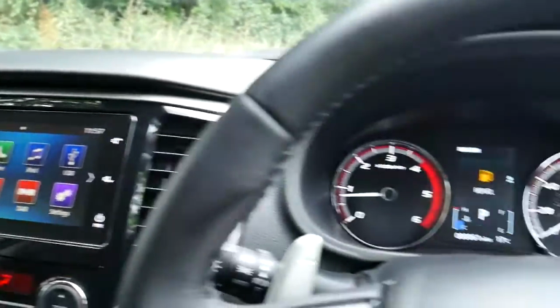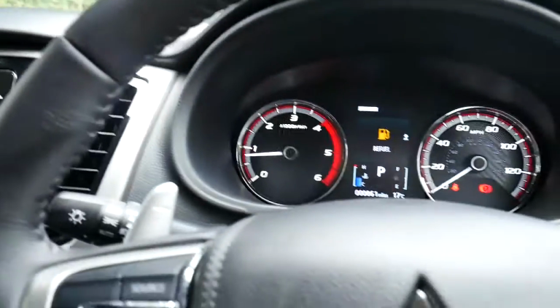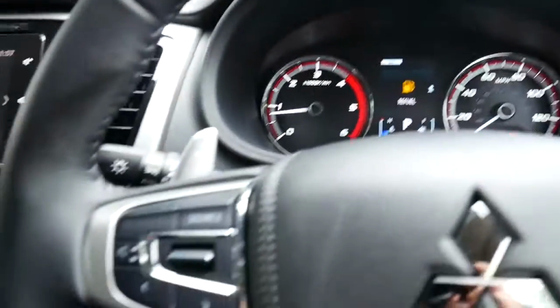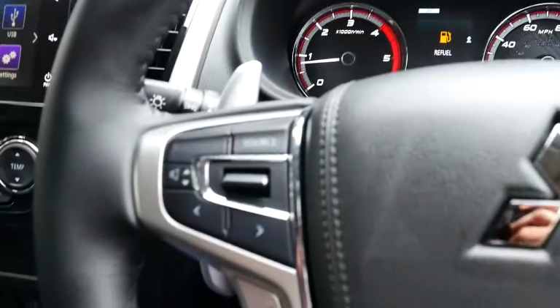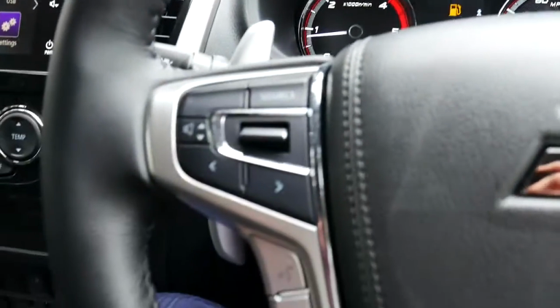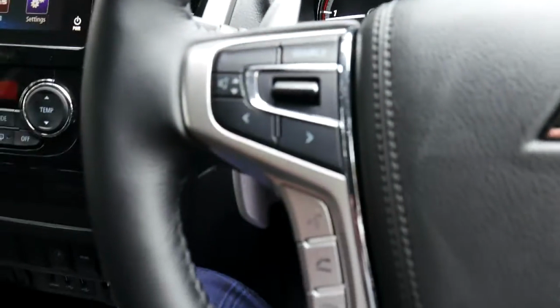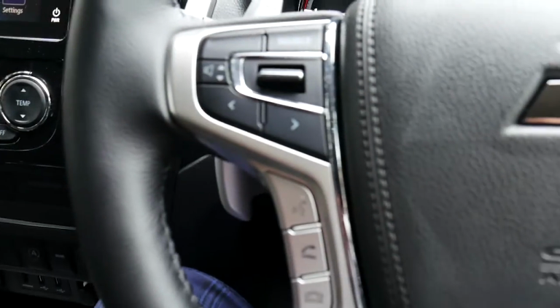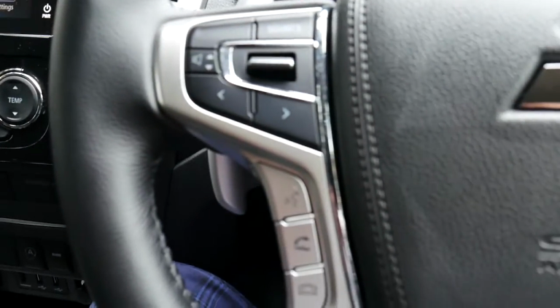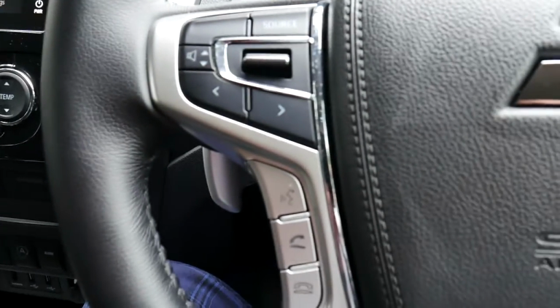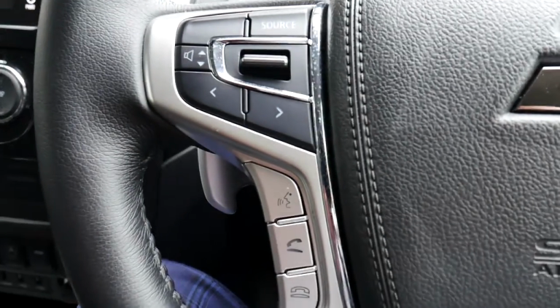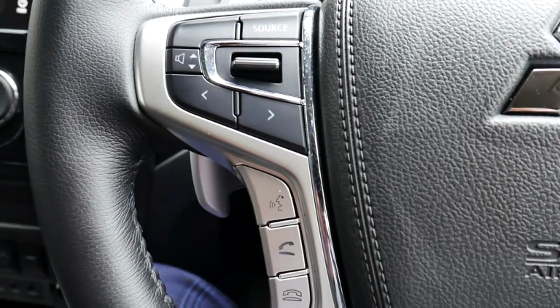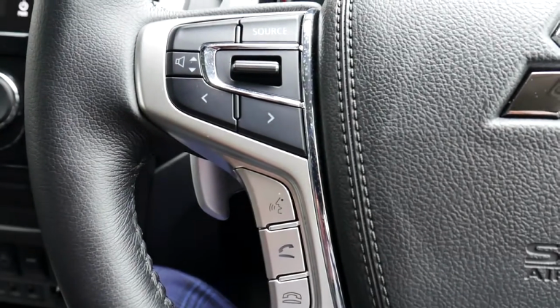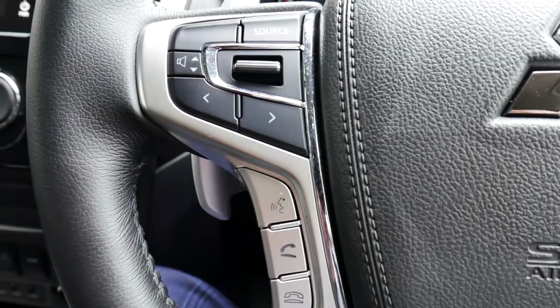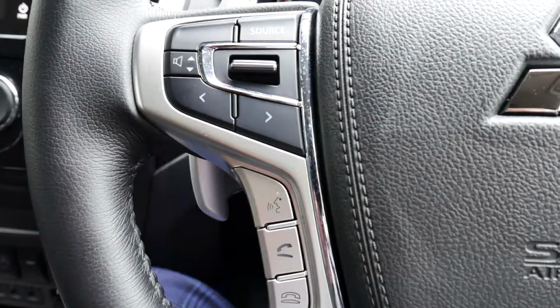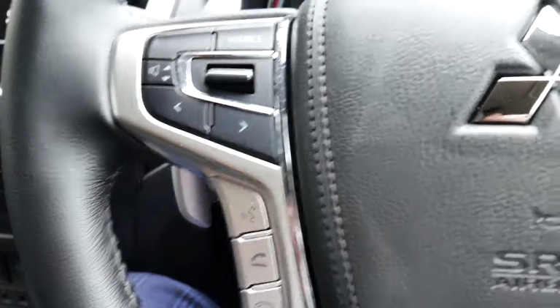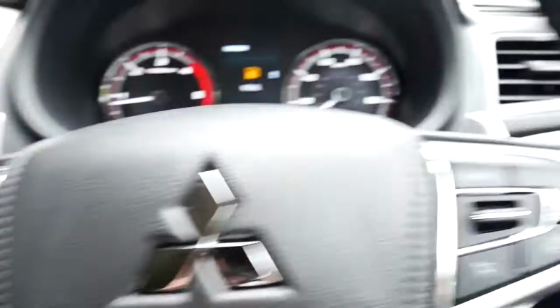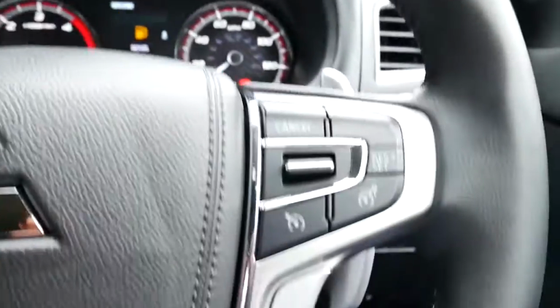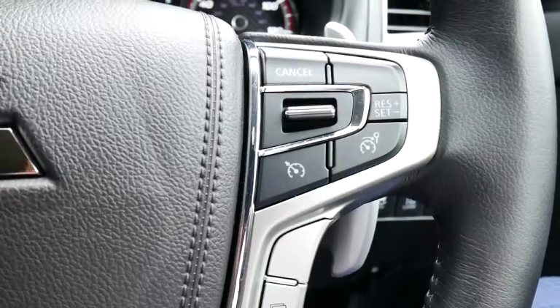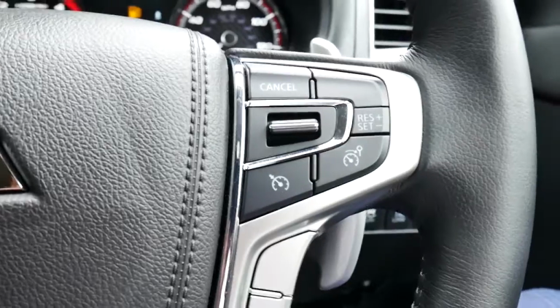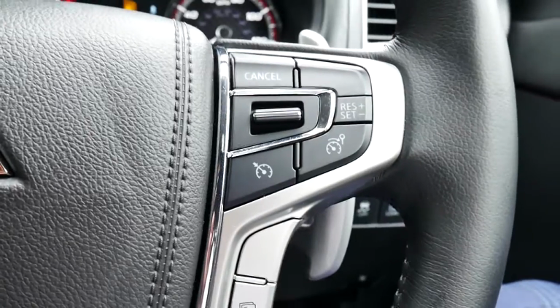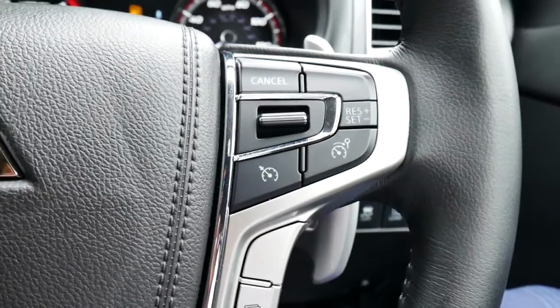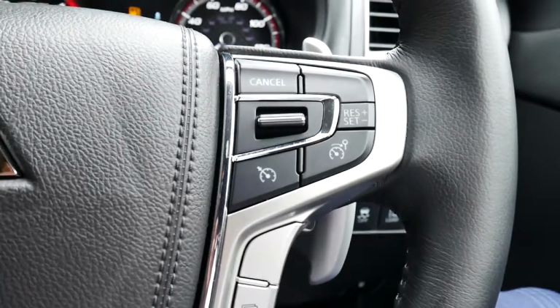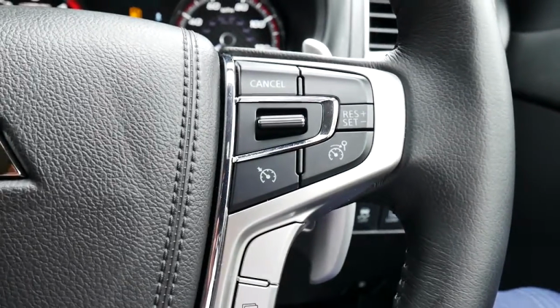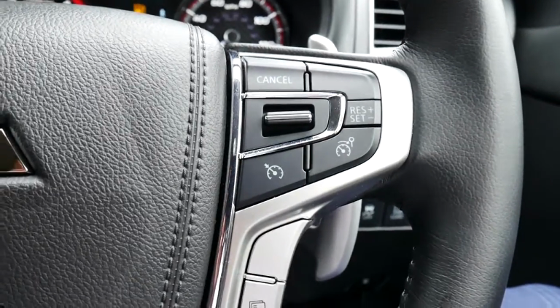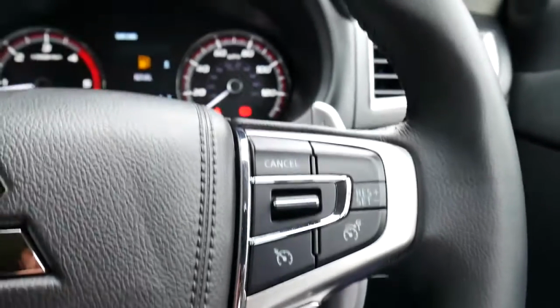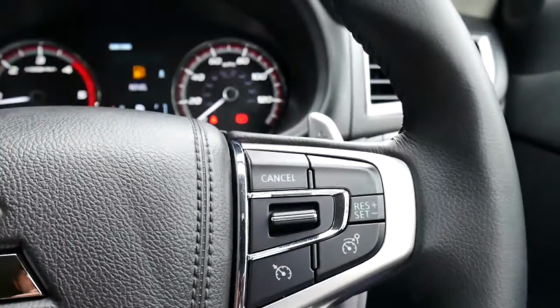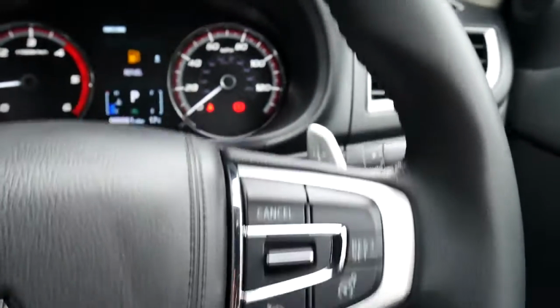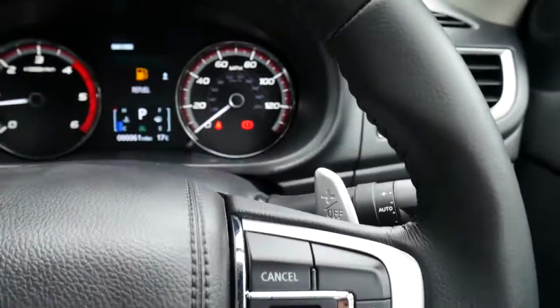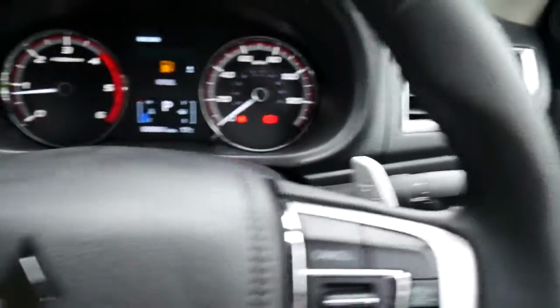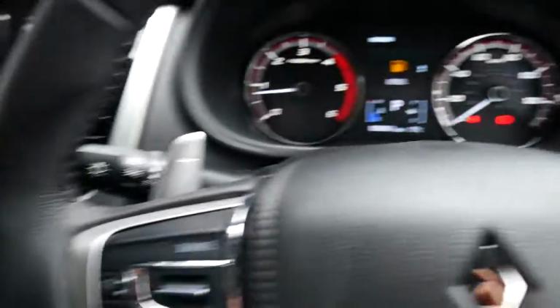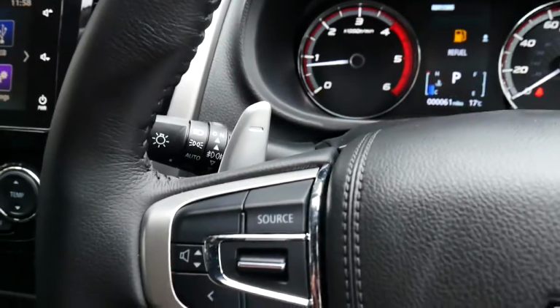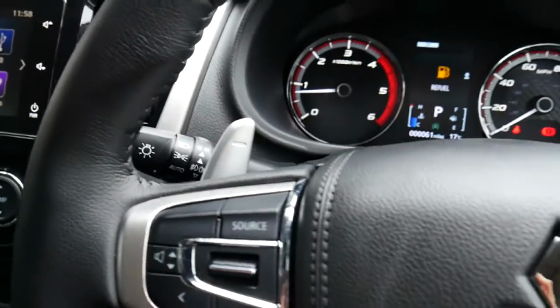Moving over to the steering wheel, you'll notice this vehicle has all your audio and Bluetooth controls, as well as all of your speed limiting and cruise controls on the opposite side, along with paddles just behind there for gear change.